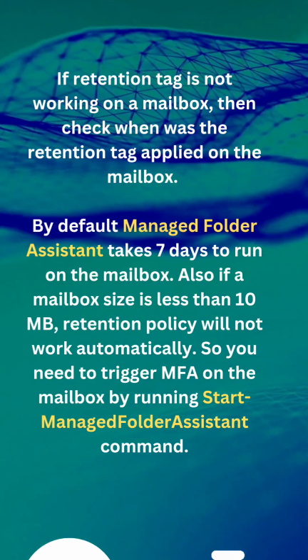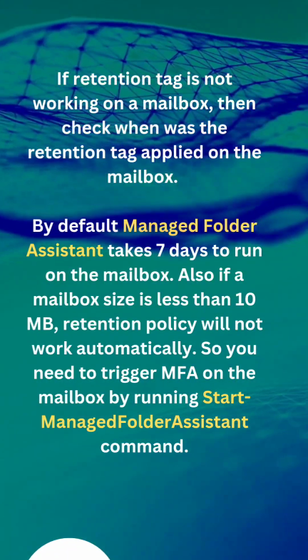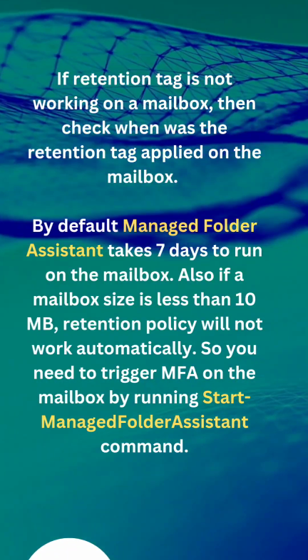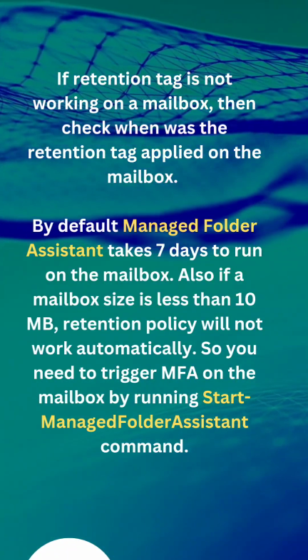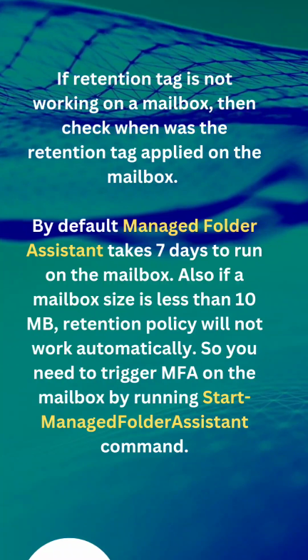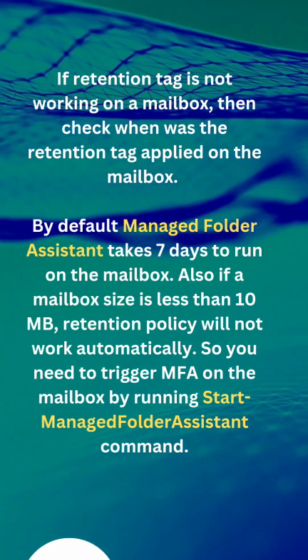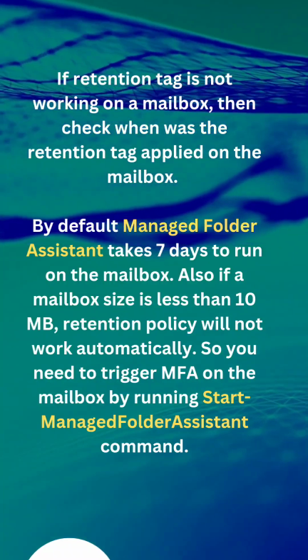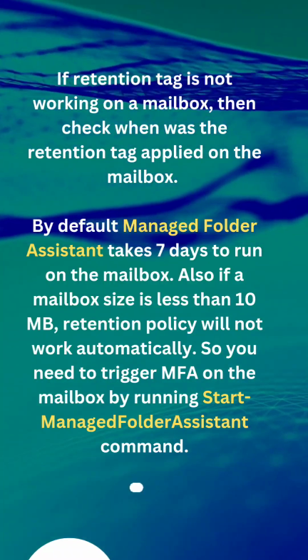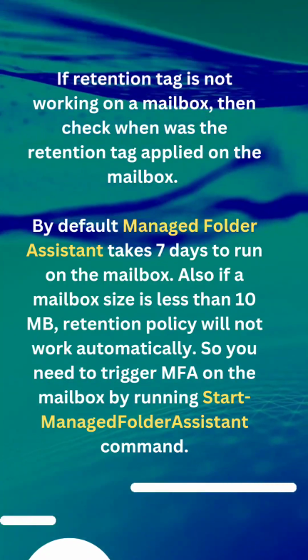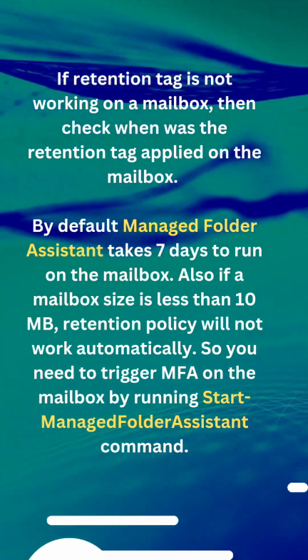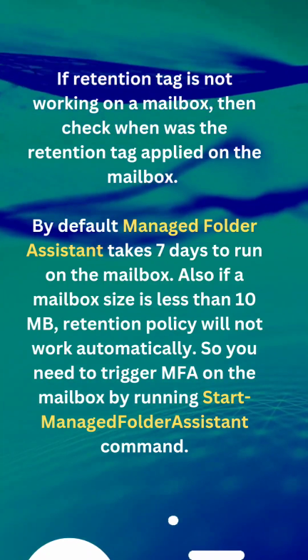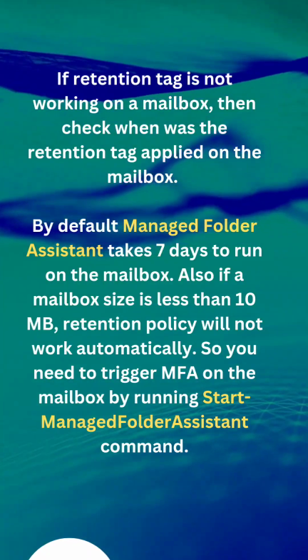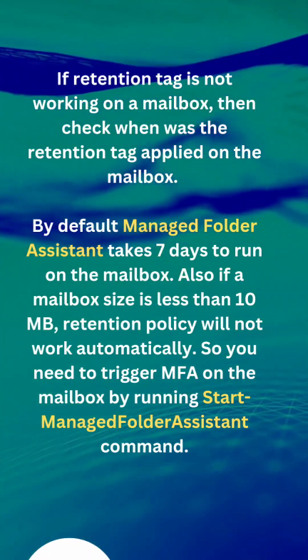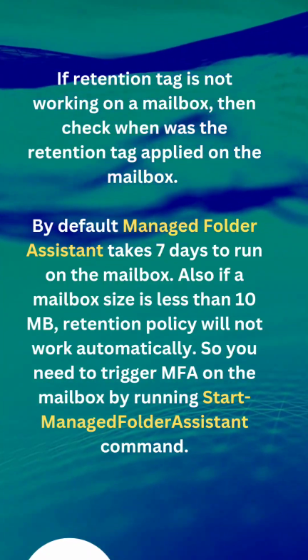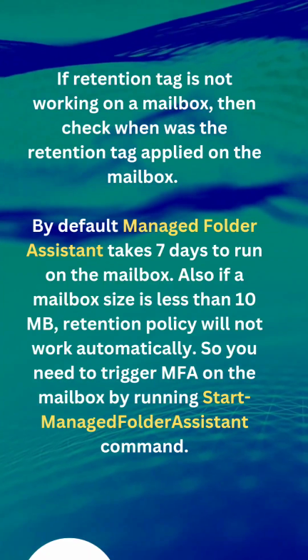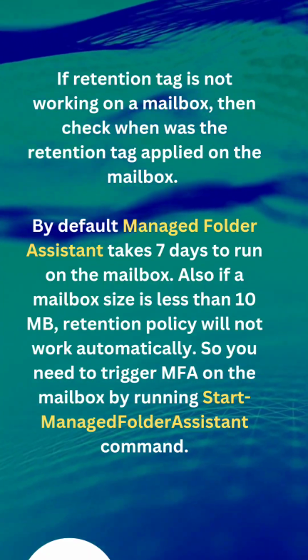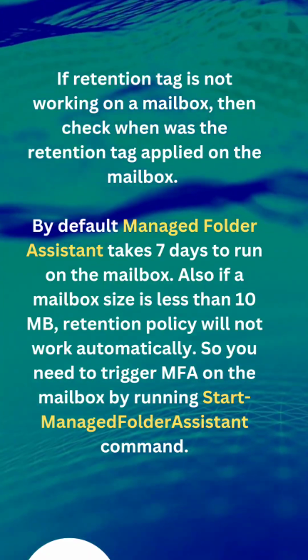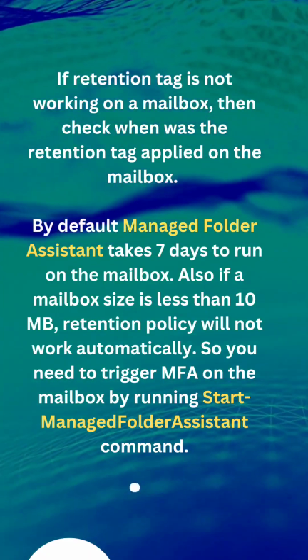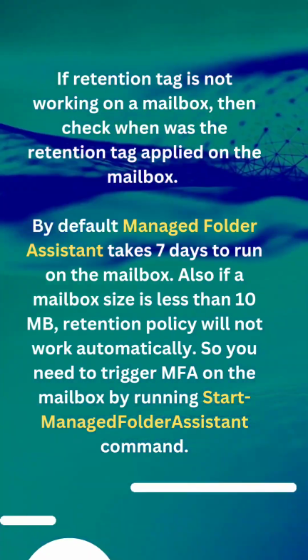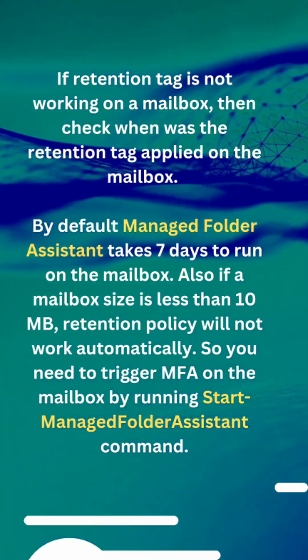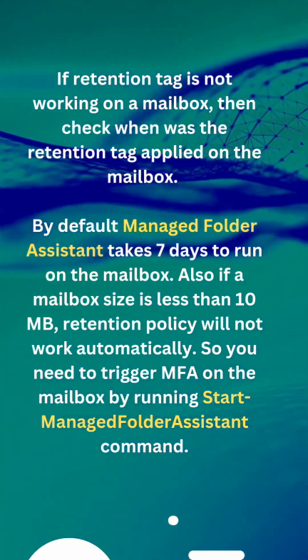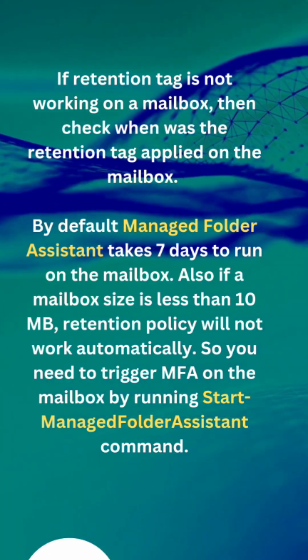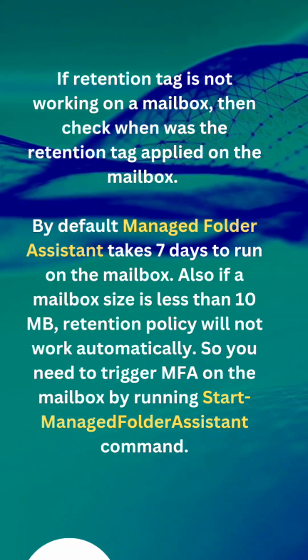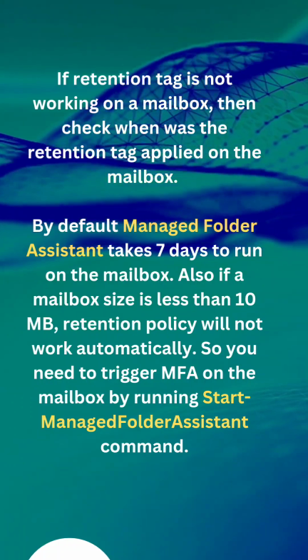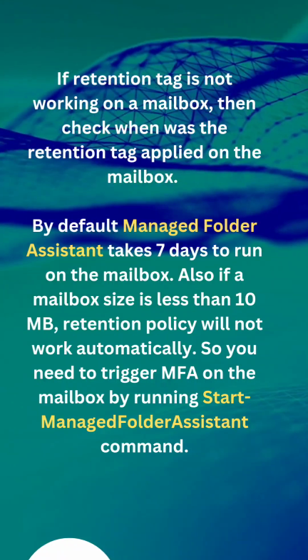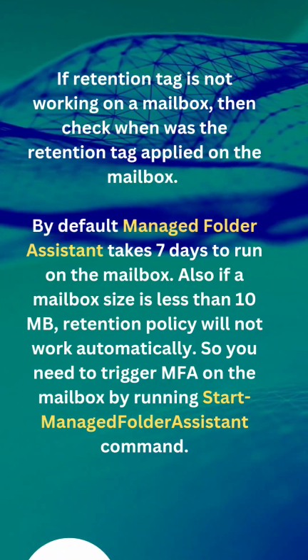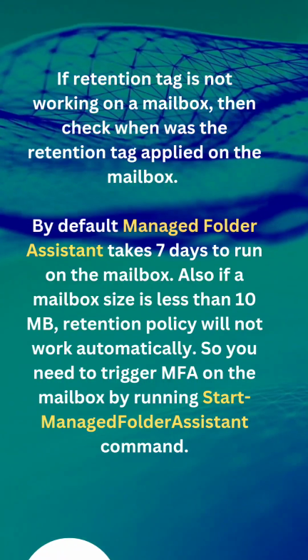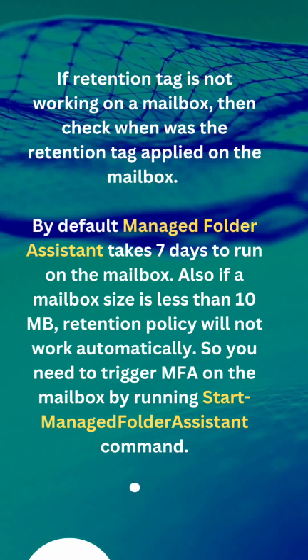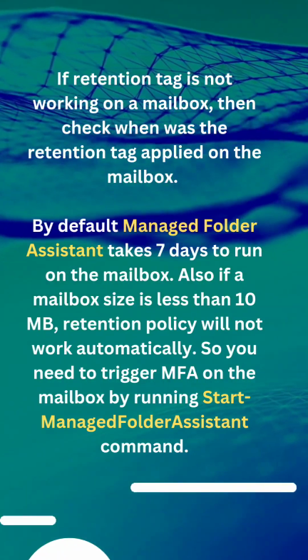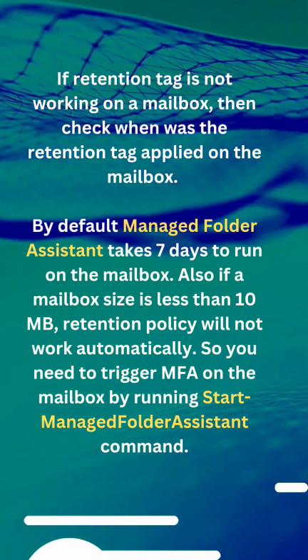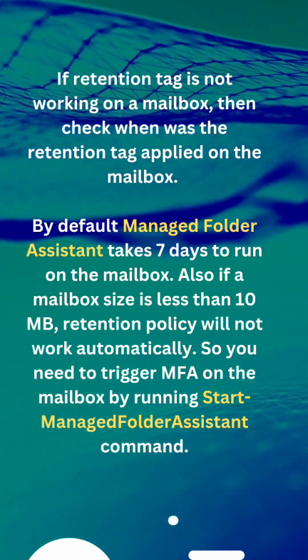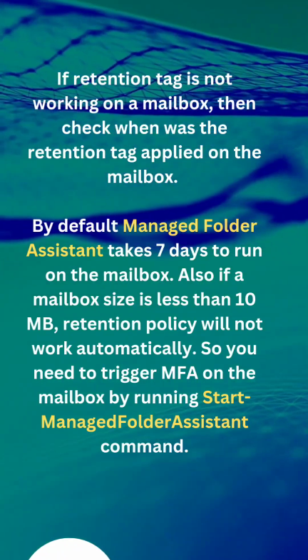Also, if a mailbox size is less than 10 MB, the retention policy will not work automatically. So you need to trigger MFA on the mailbox by running the Start-ManagedFolderAssistant command.